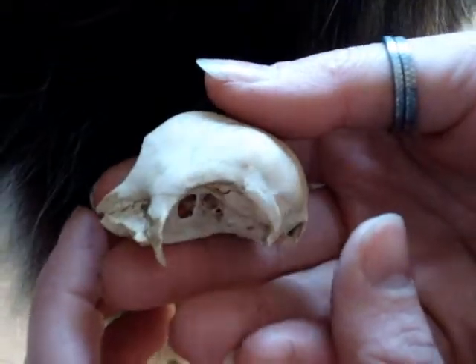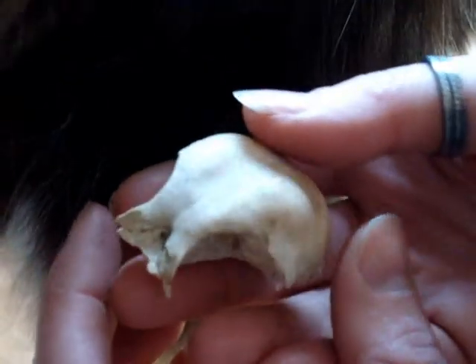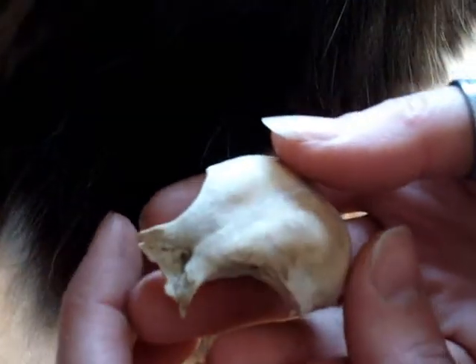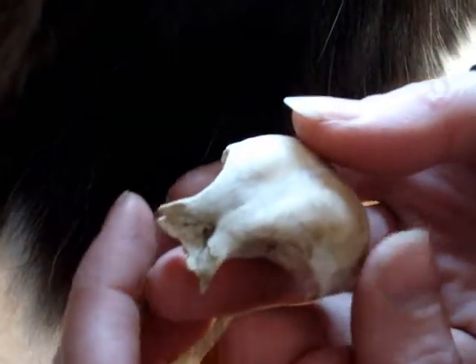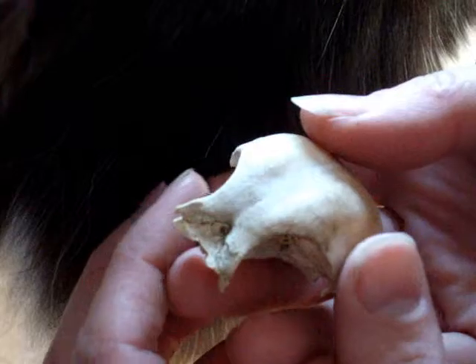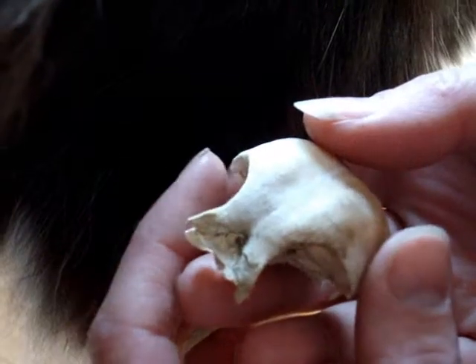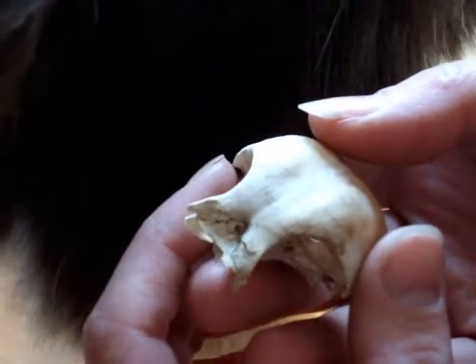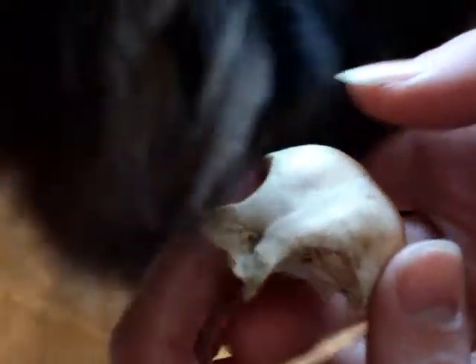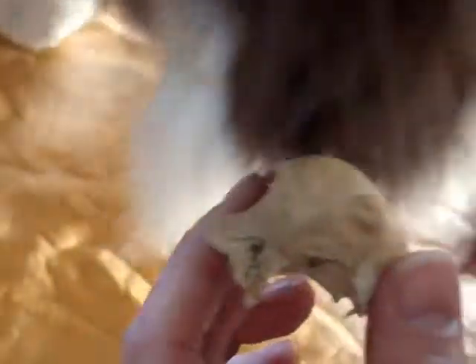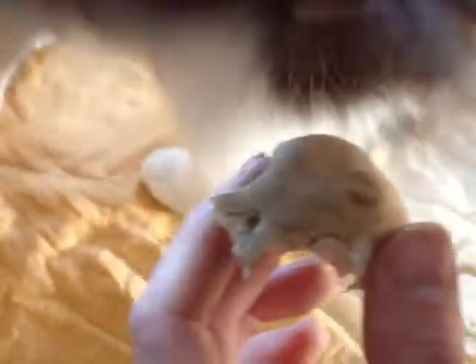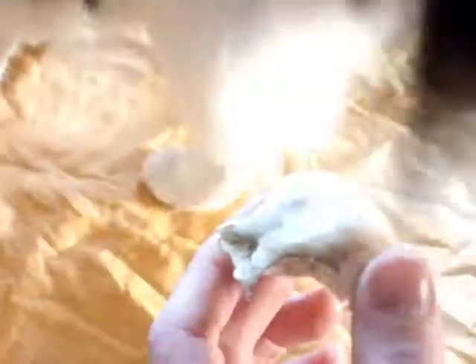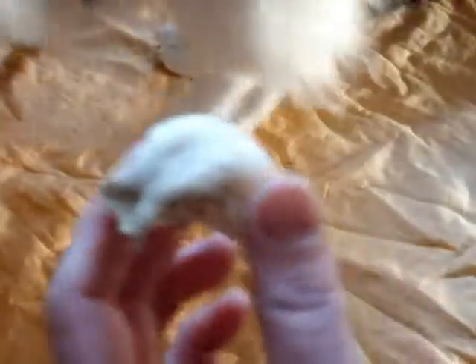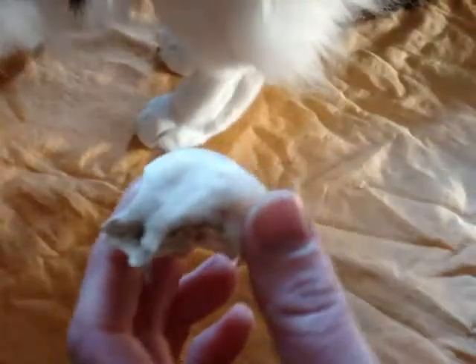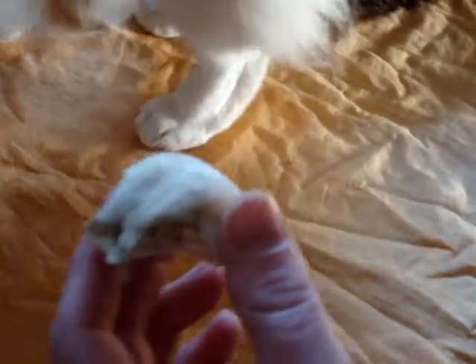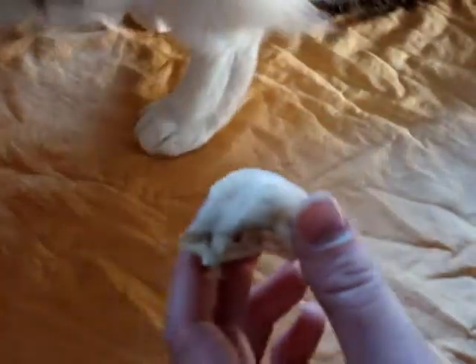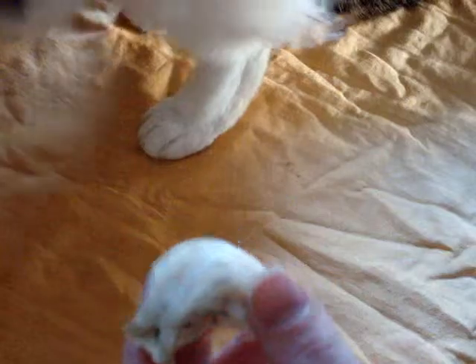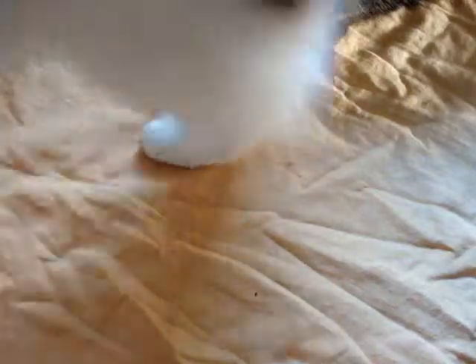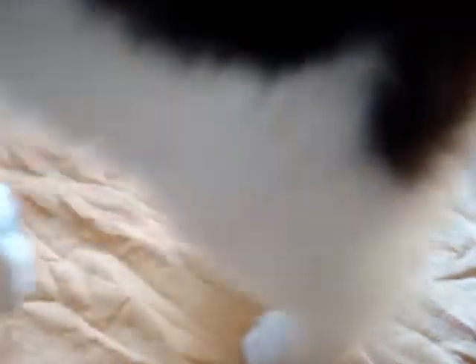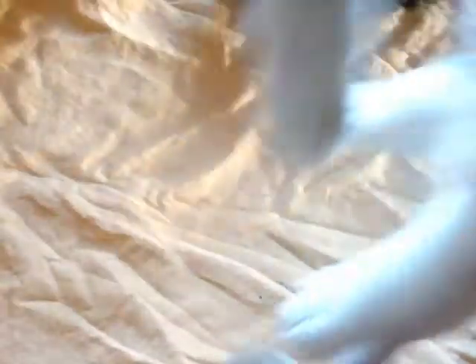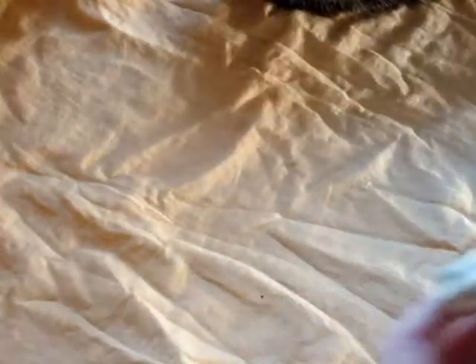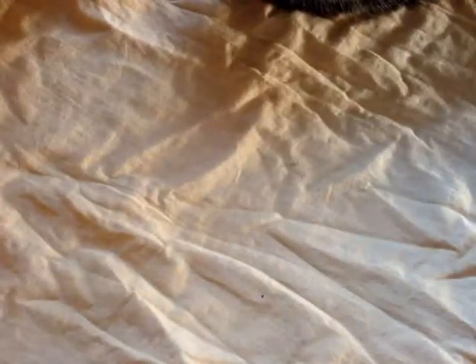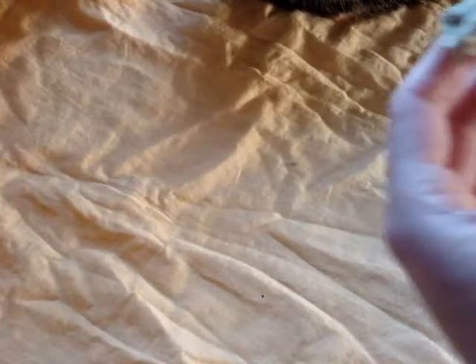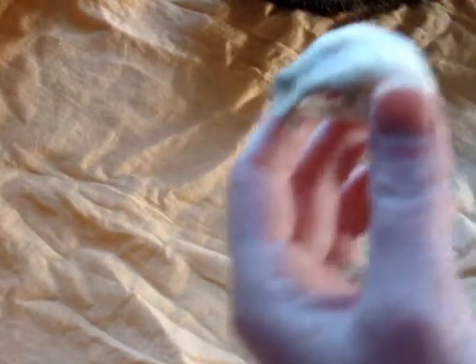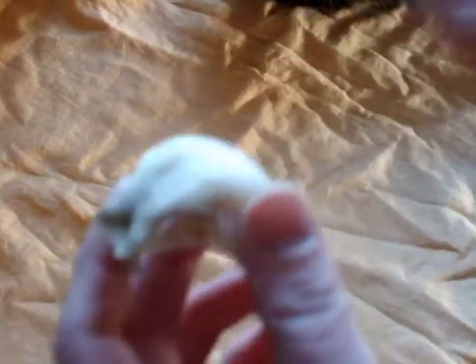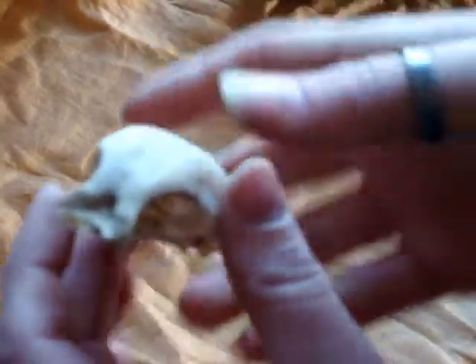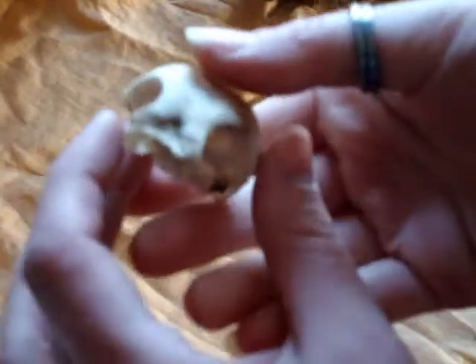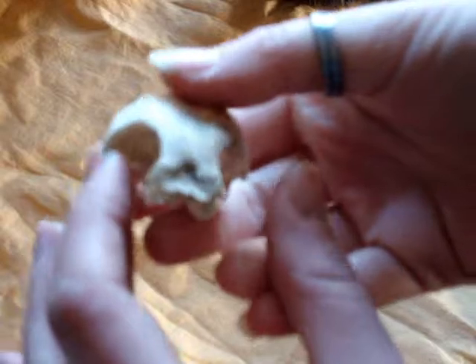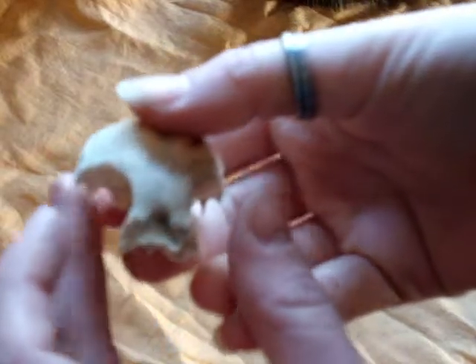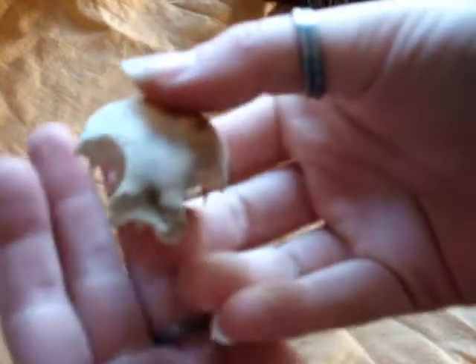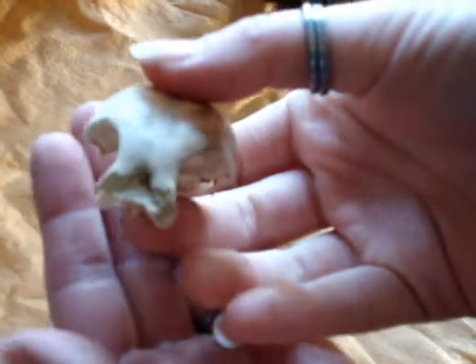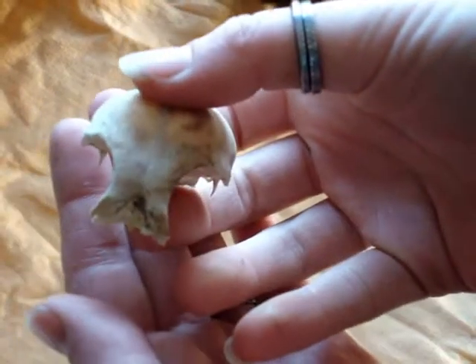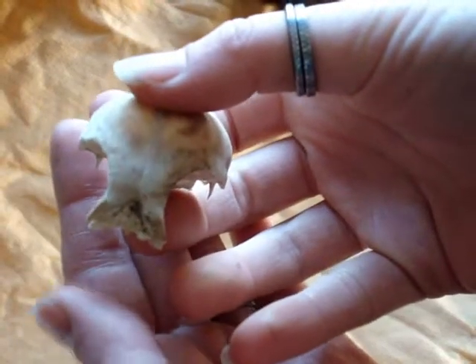Now the worst part about doing videos in my house are the cats — they get into everything. Come here, Checkers. Especially when you're doing something with small objects.